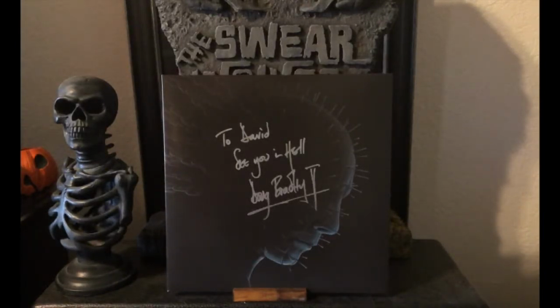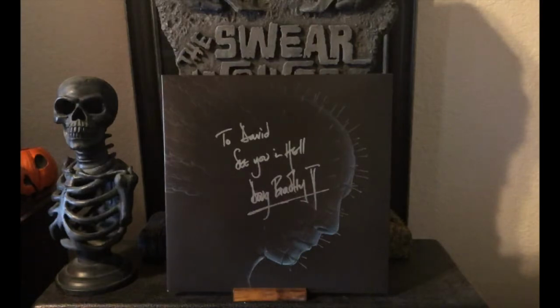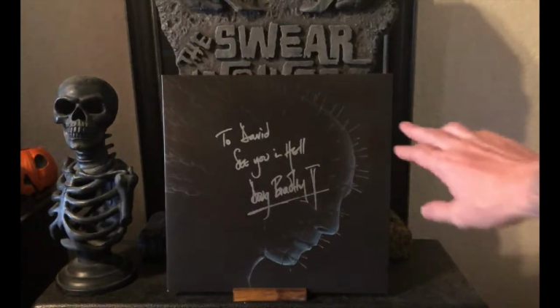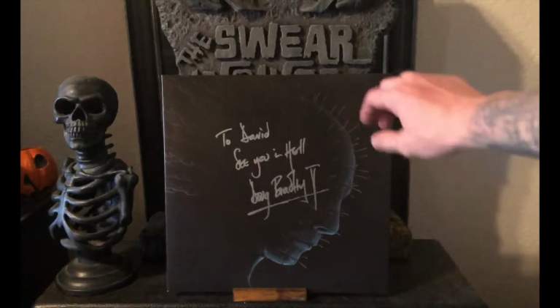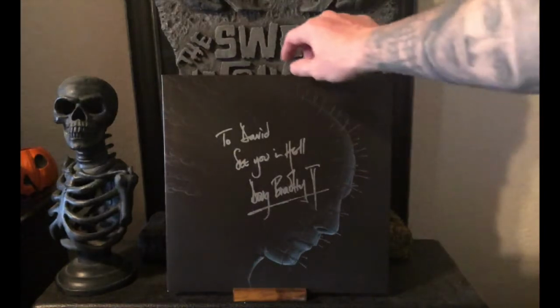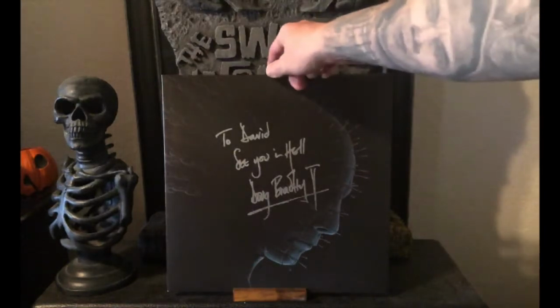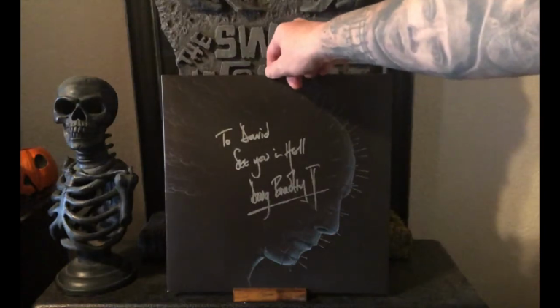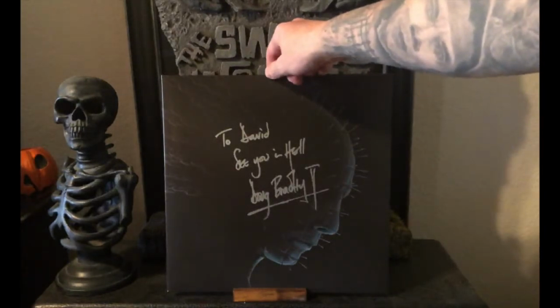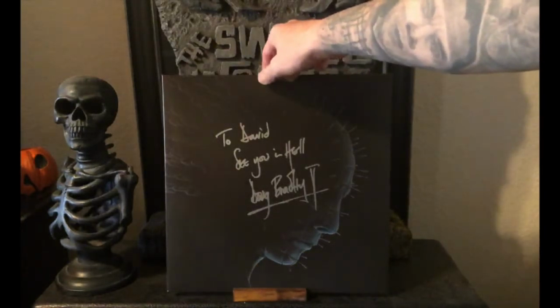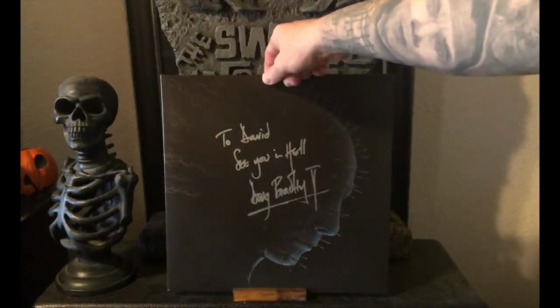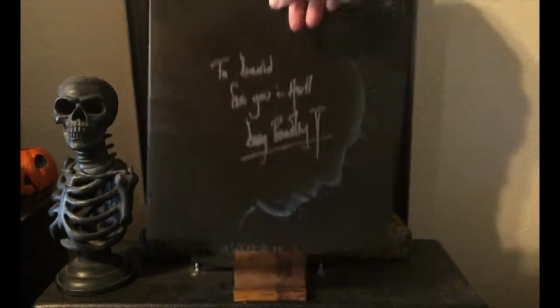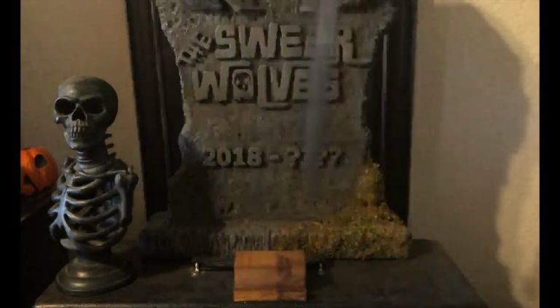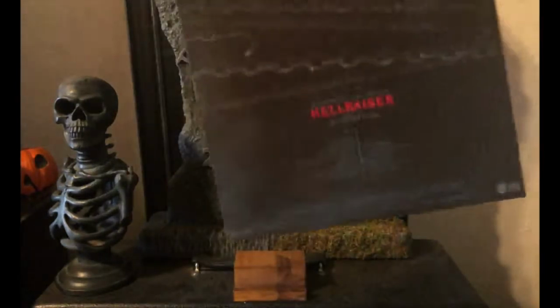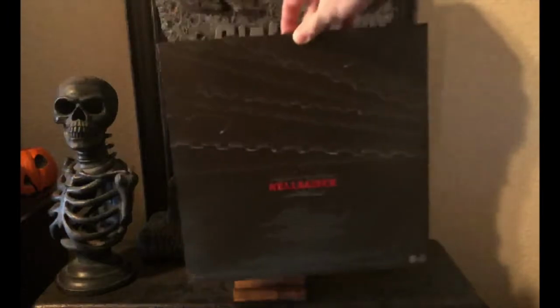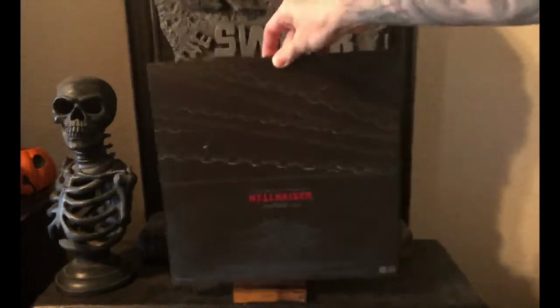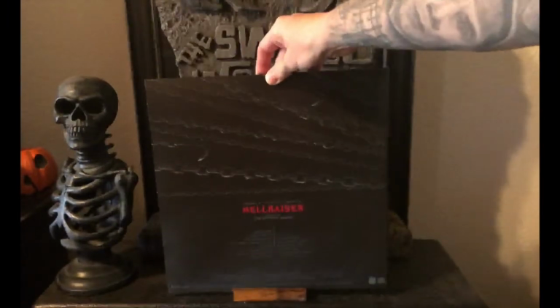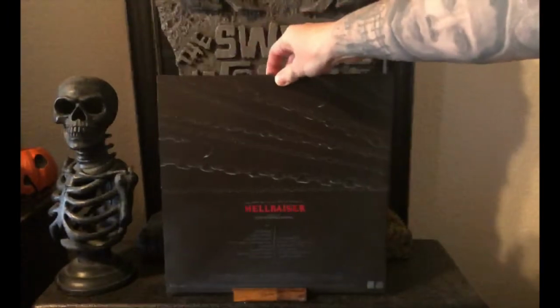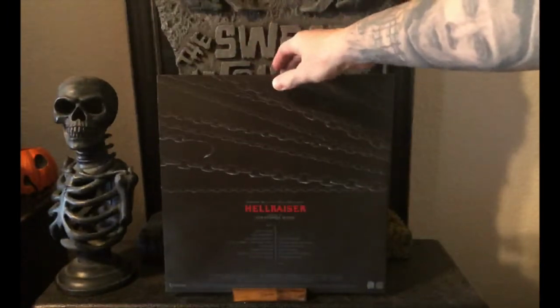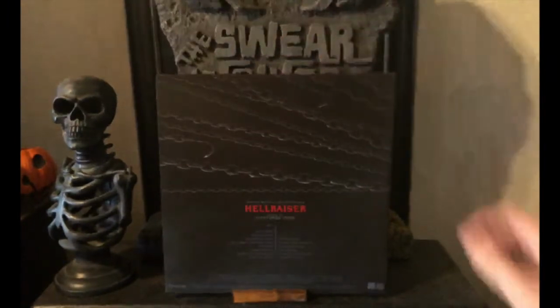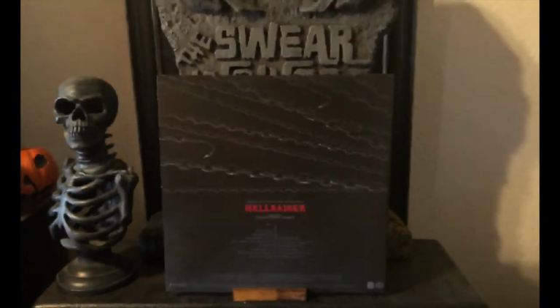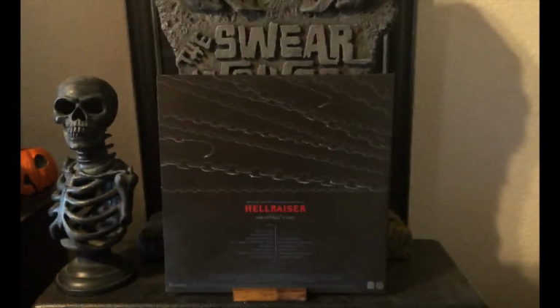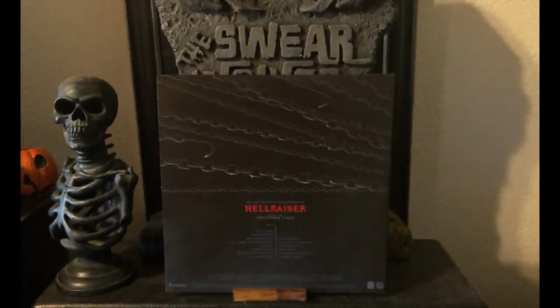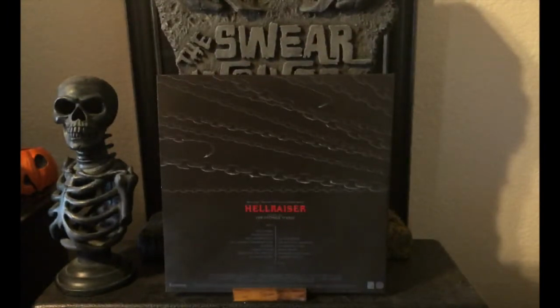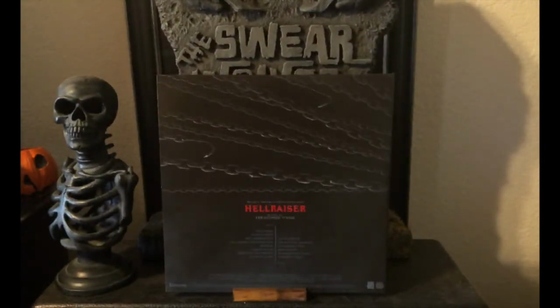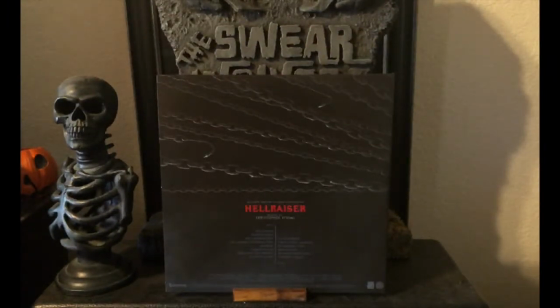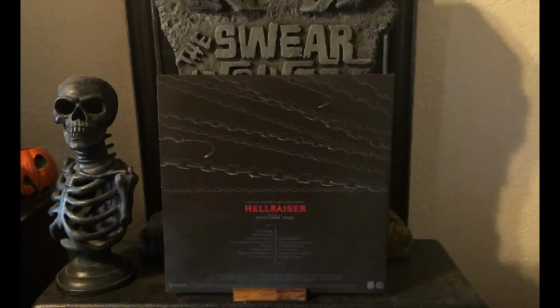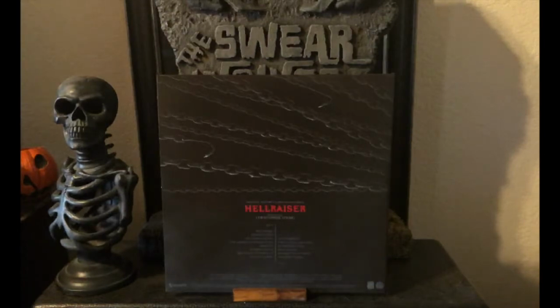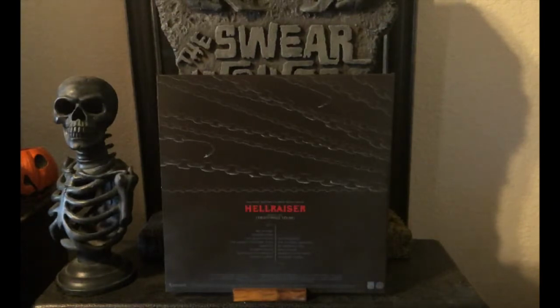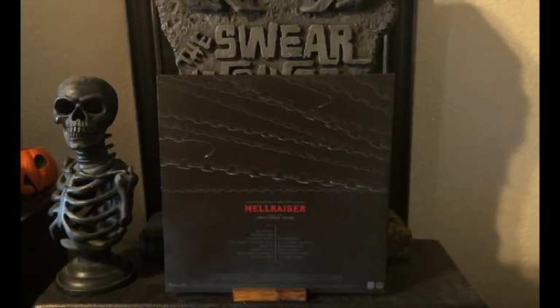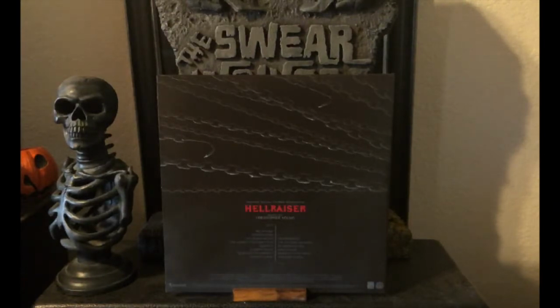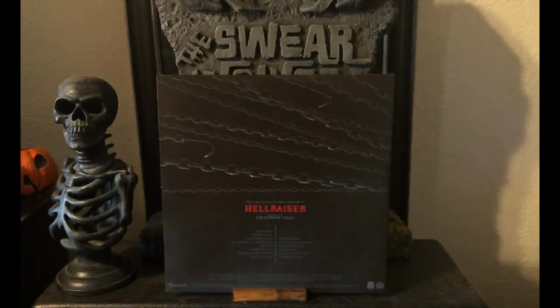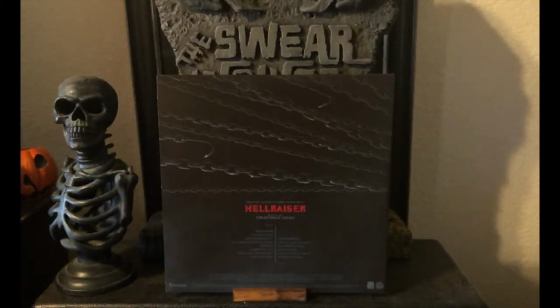I really like the cover artwork on this — I think they did a really good job. On the flip side, we've got chains, as well as the title of the film and the track list.